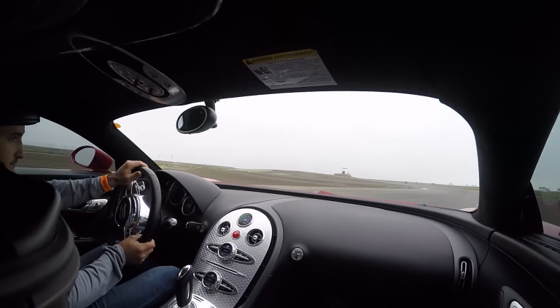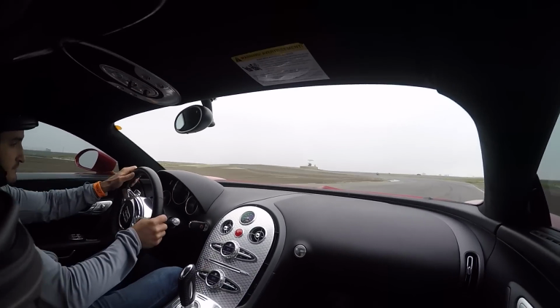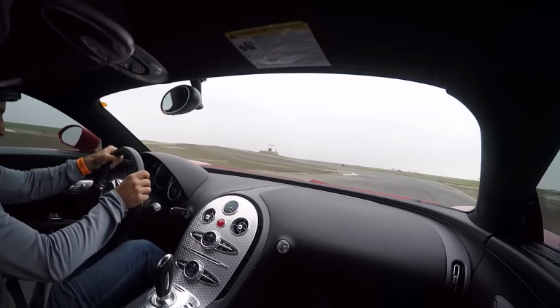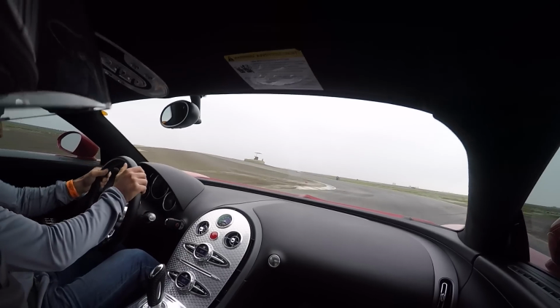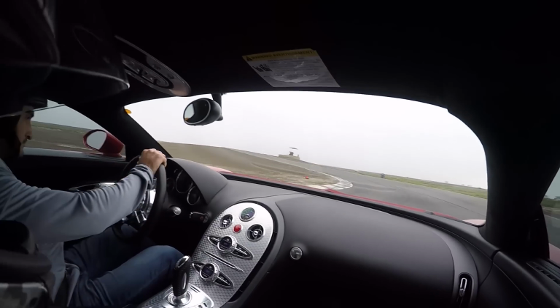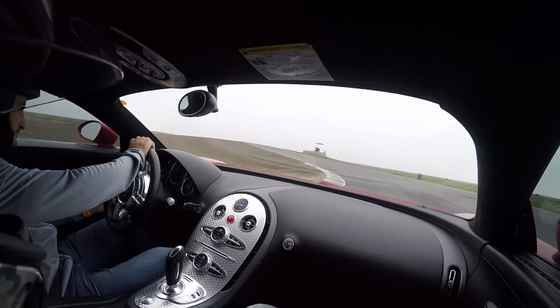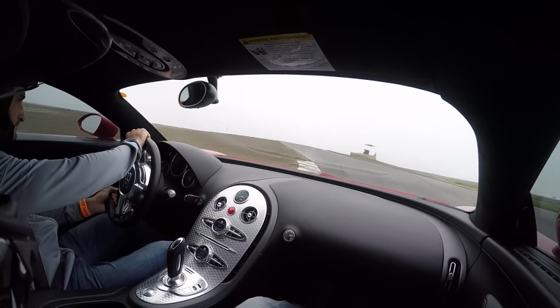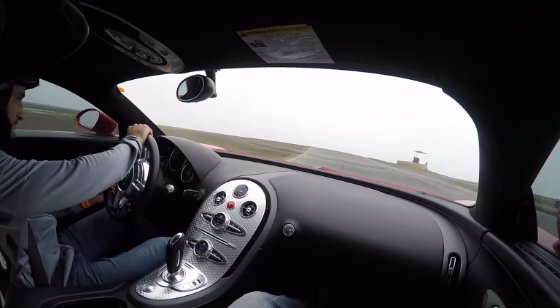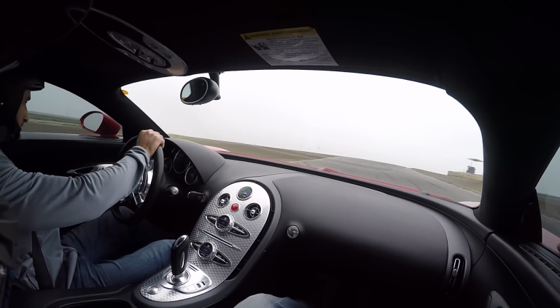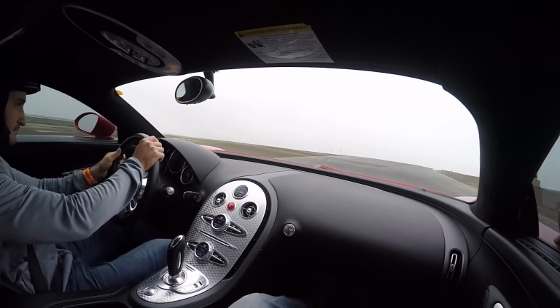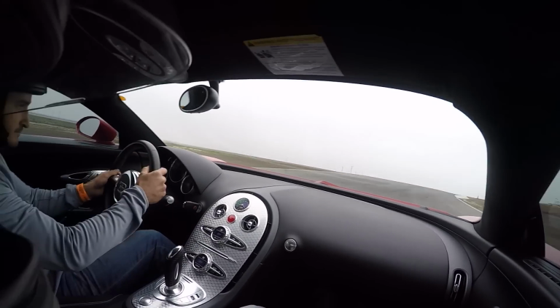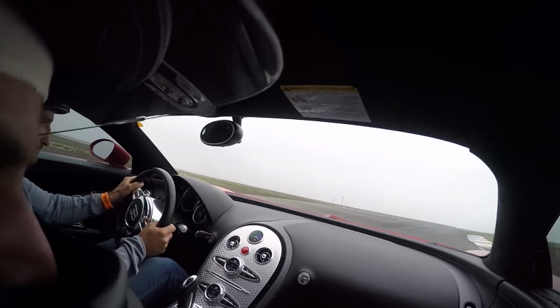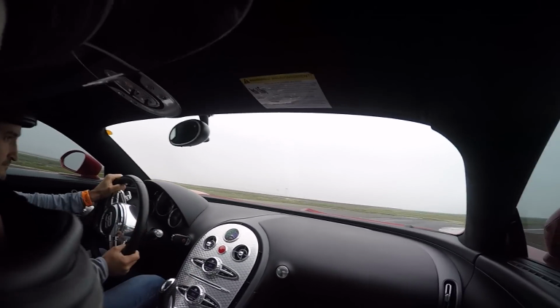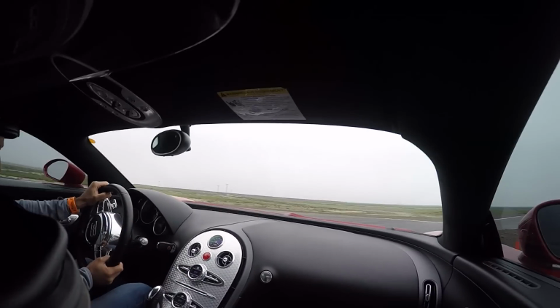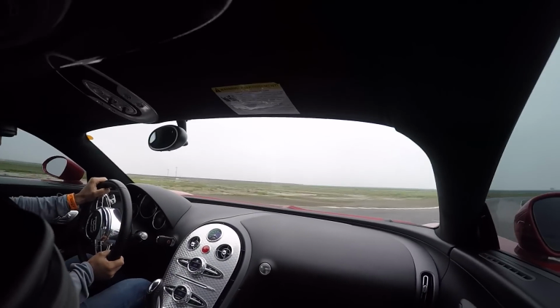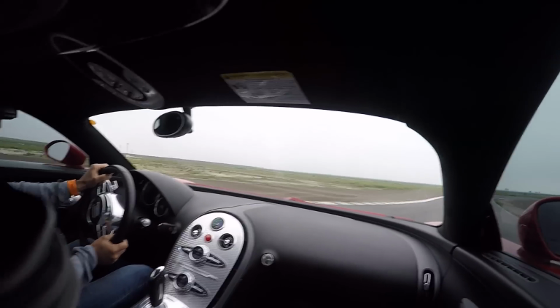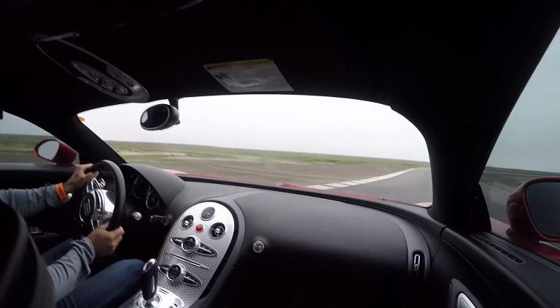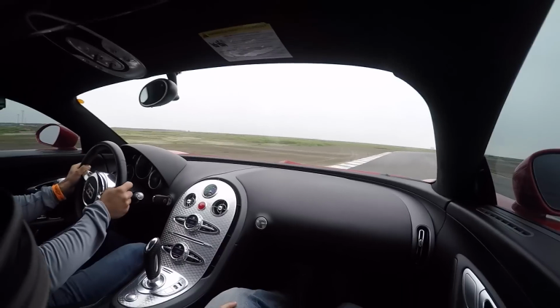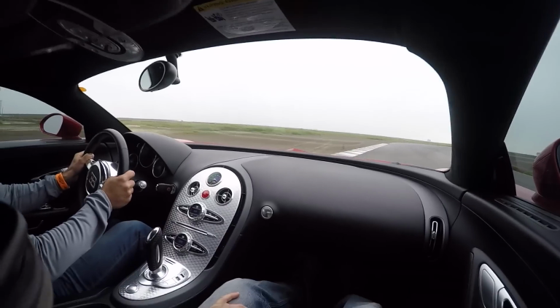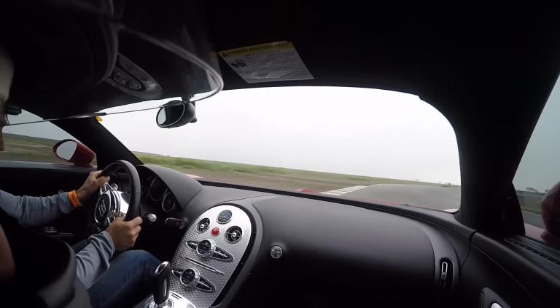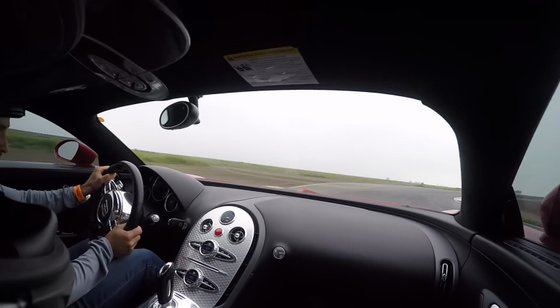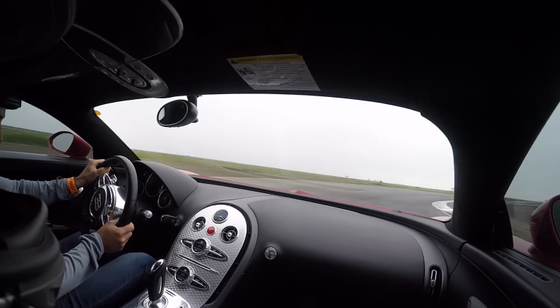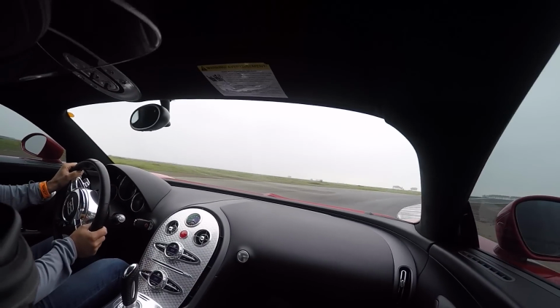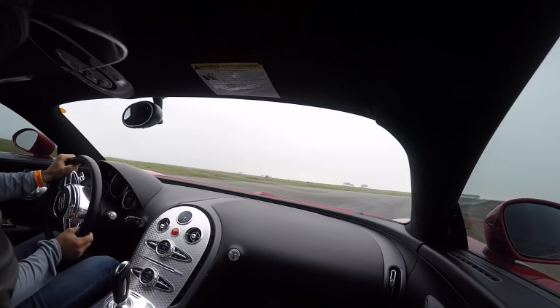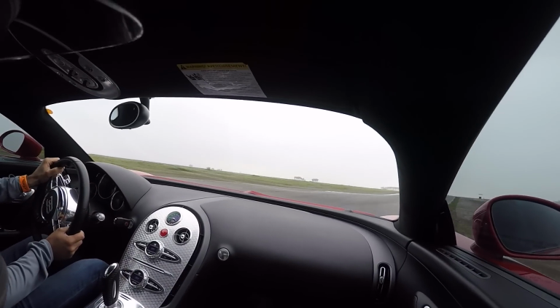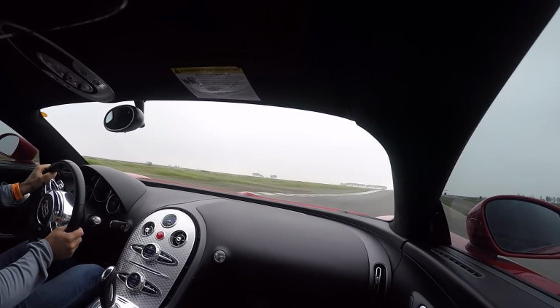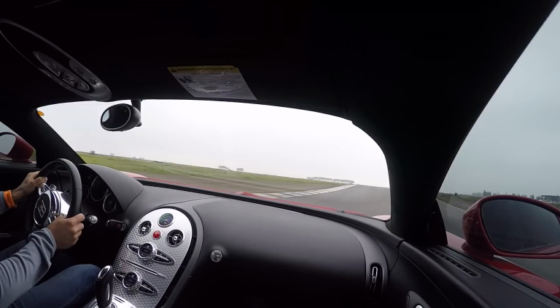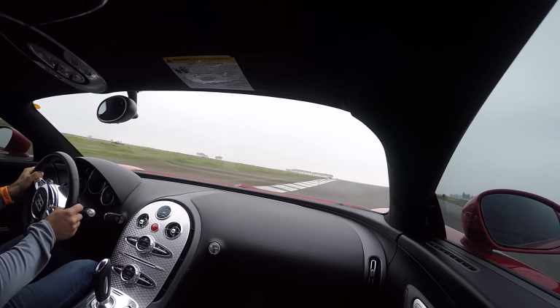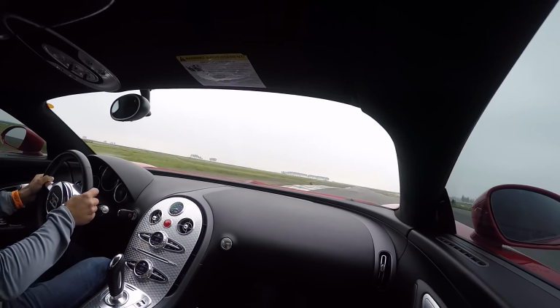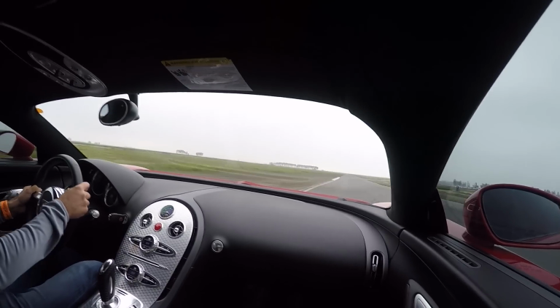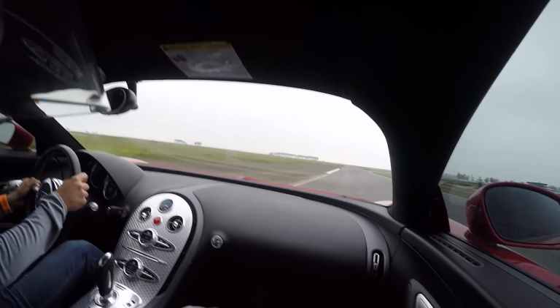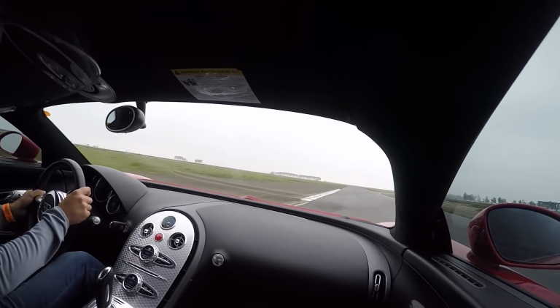It just looks like, okay cool, the car's going around the track and this guy knows what he's doing. It's not that simple. Look at this turn — in real life, you can't see over that turn. The only reason he's going that fast is because the guy's been doing this track for many years in his other cars.